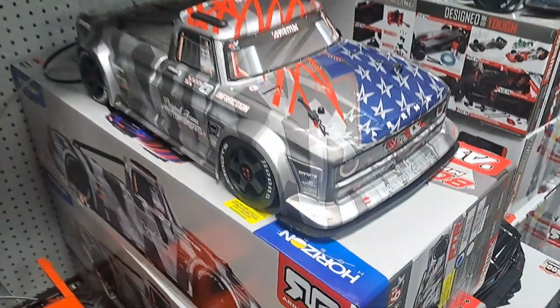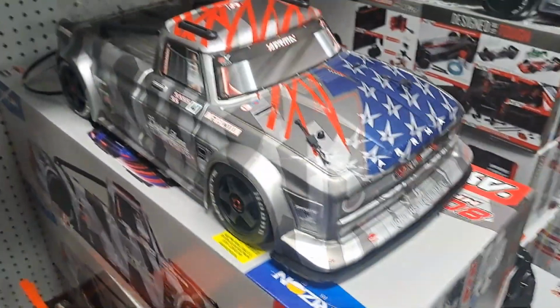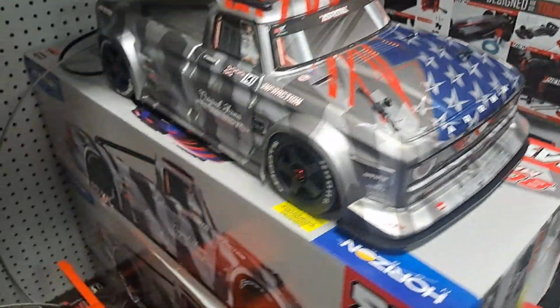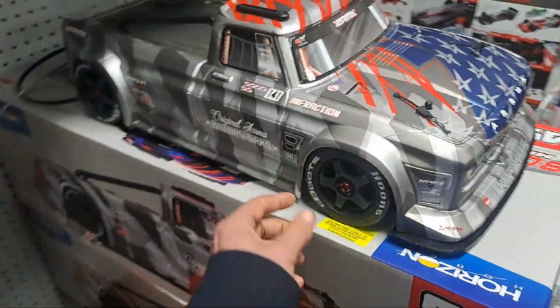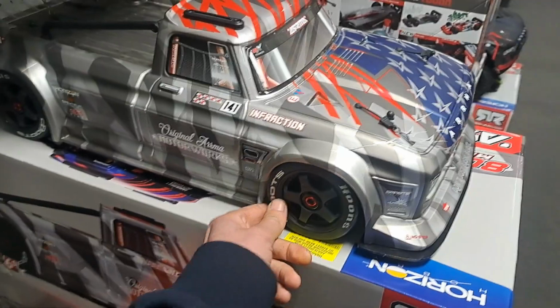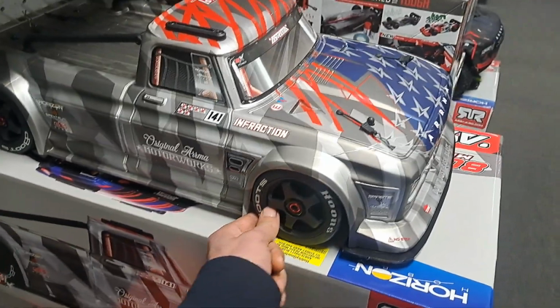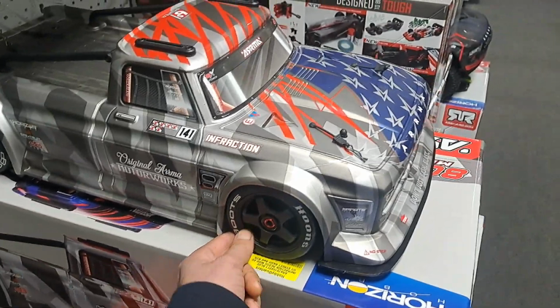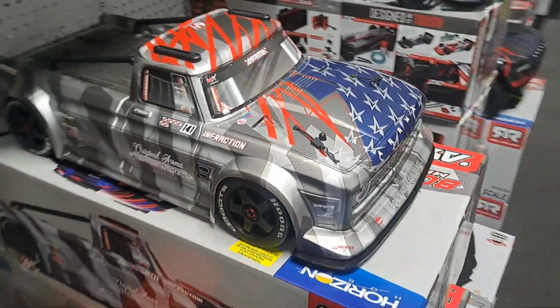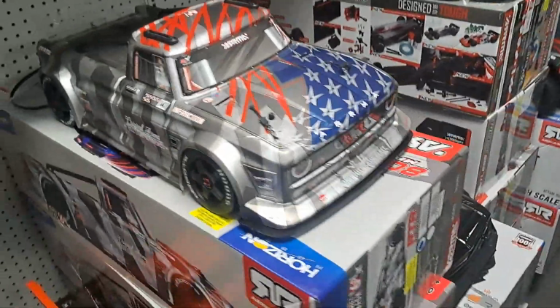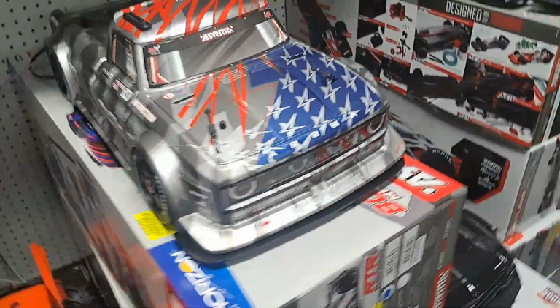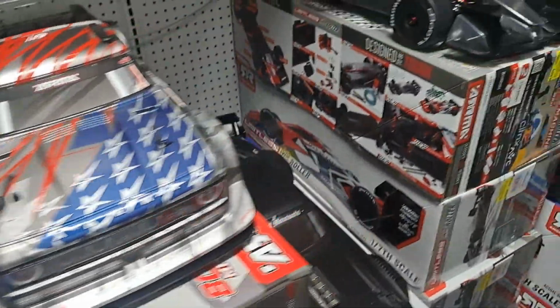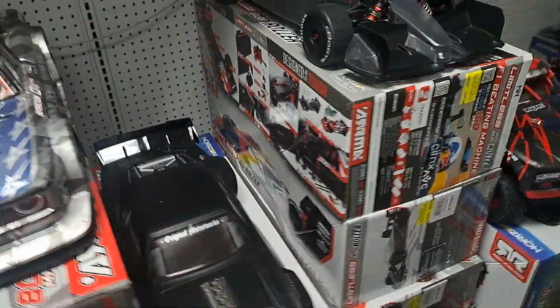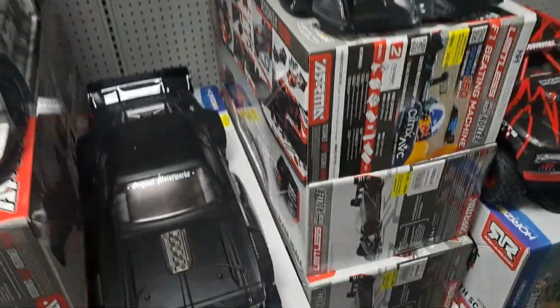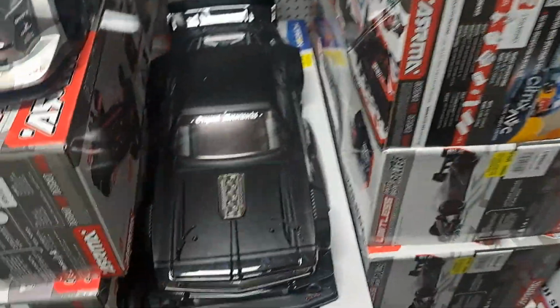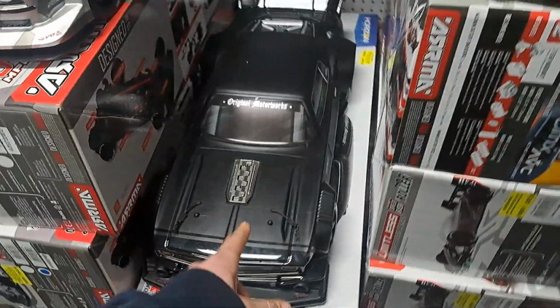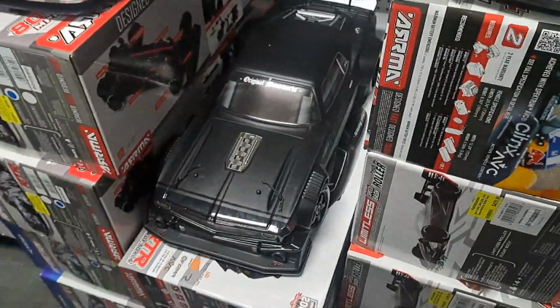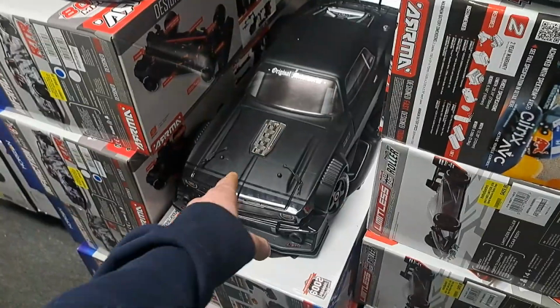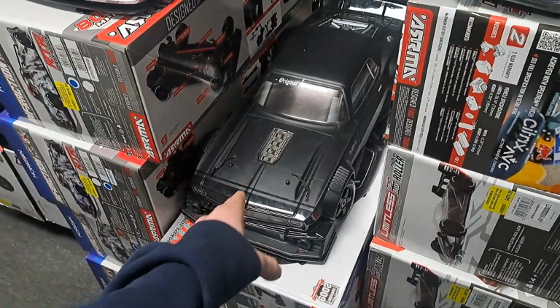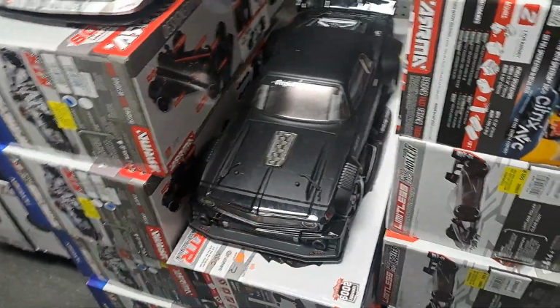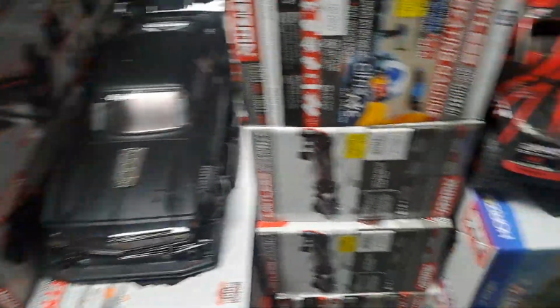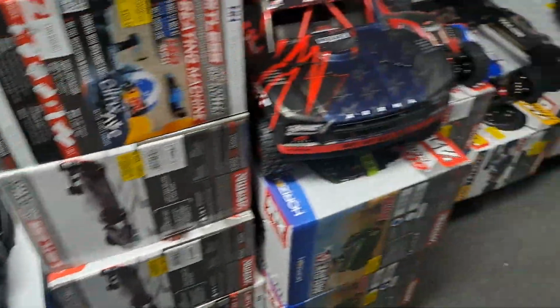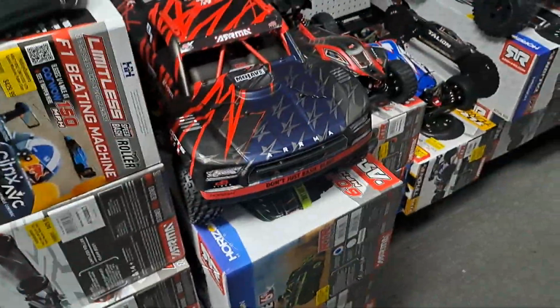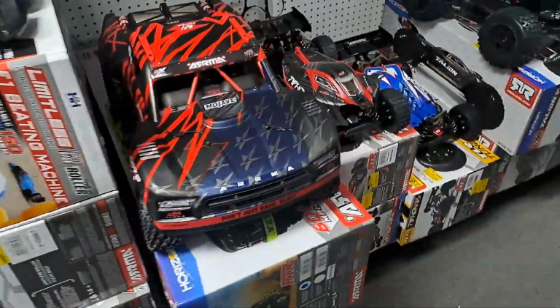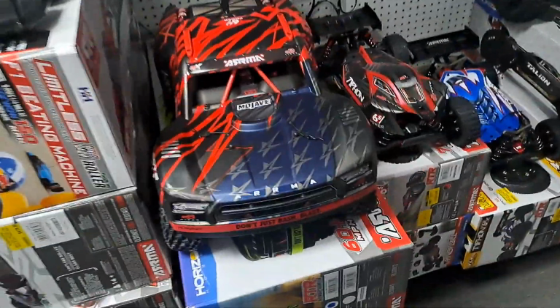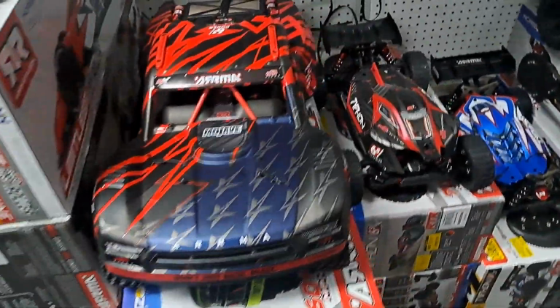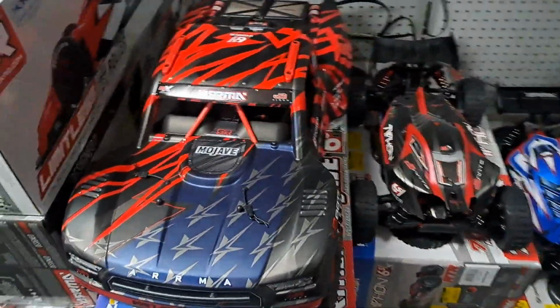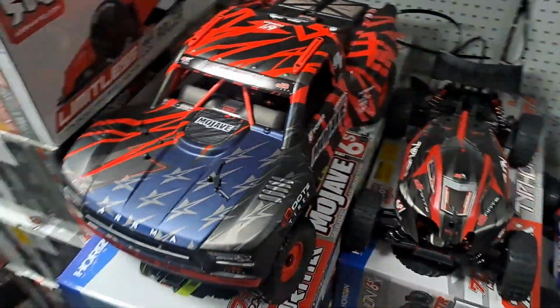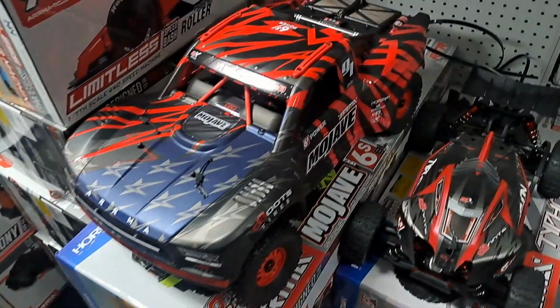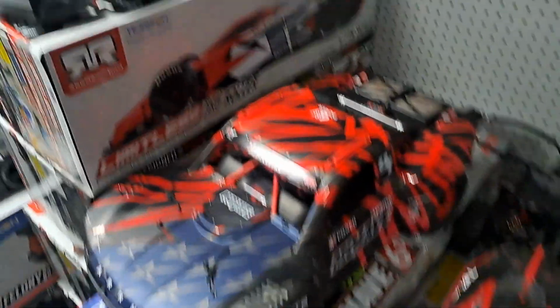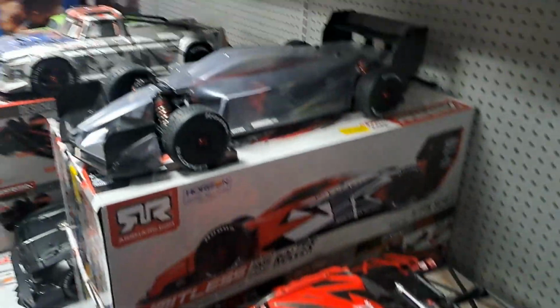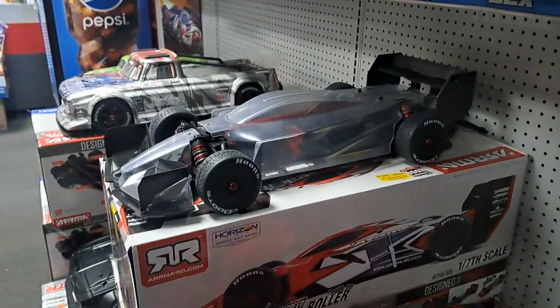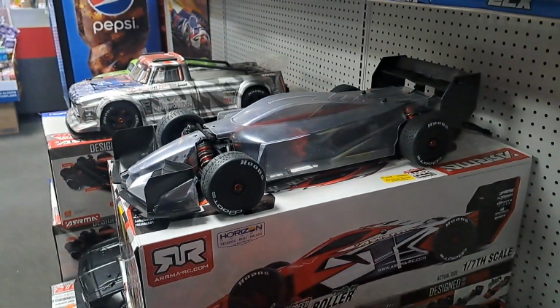Of course we've got the Armored Fraction 6S — this thing's a beast. The Felony — you guys have seen that on my channel. I don't own a Mojave. I don't own a Limitless.